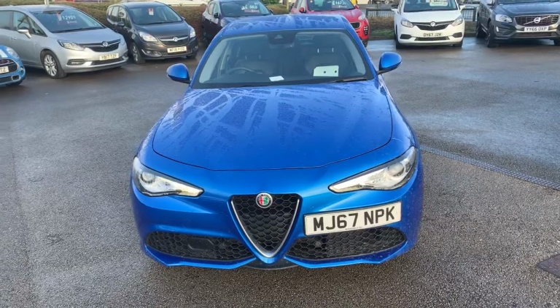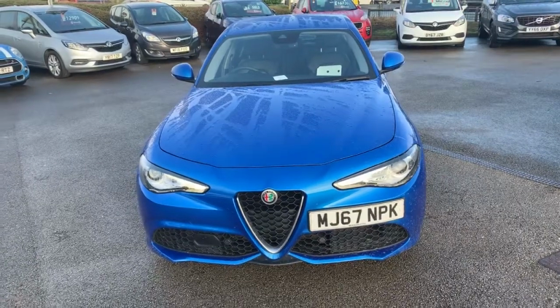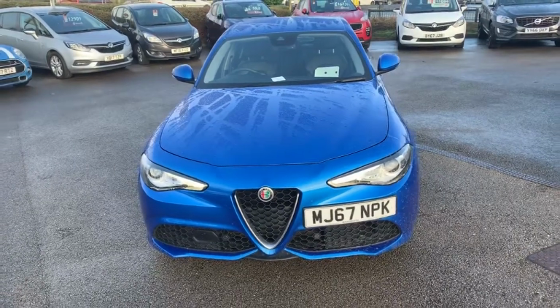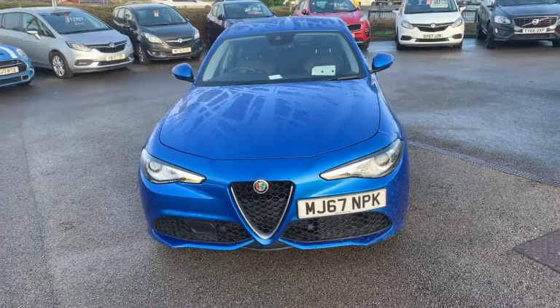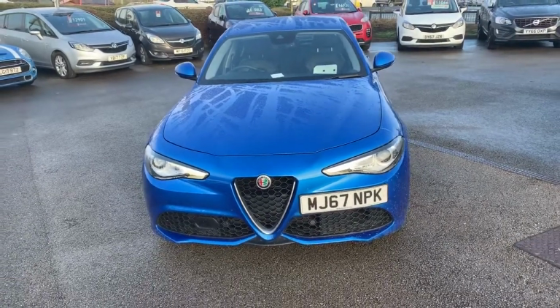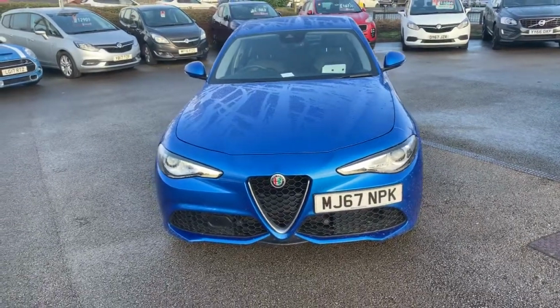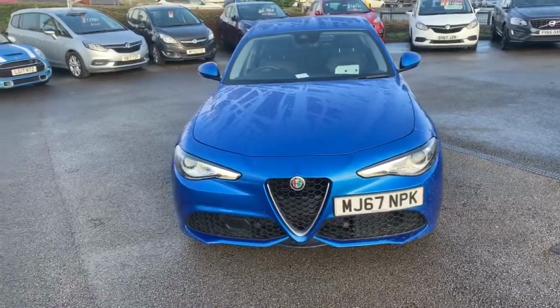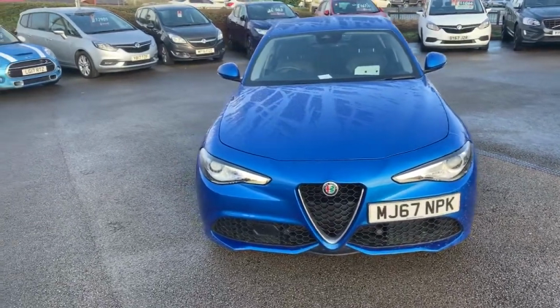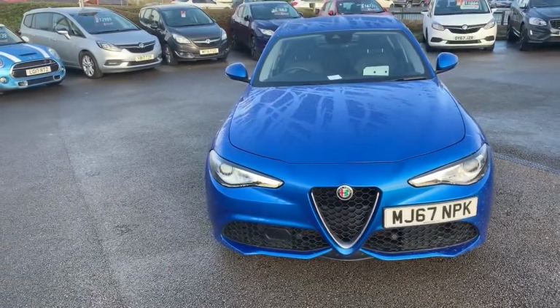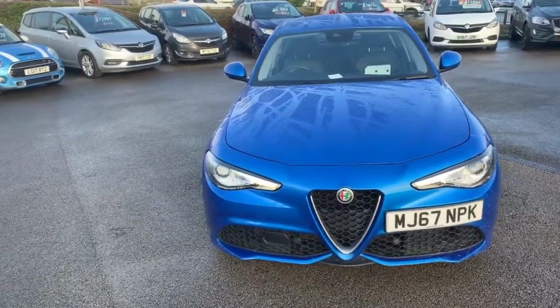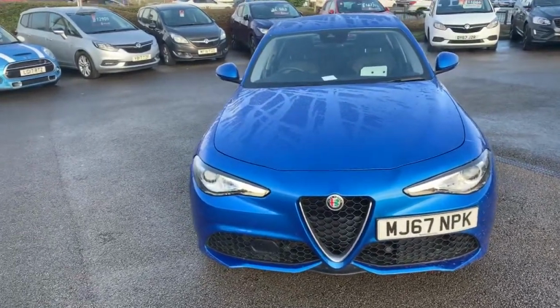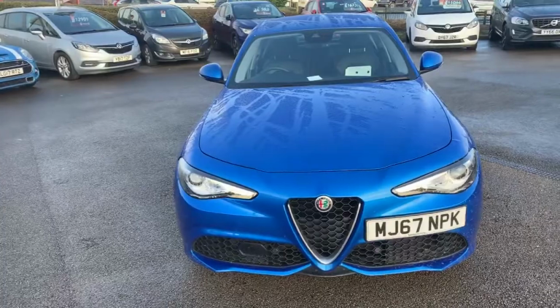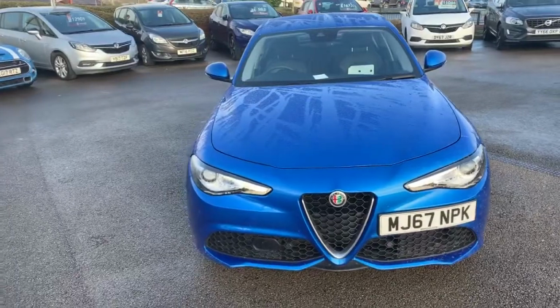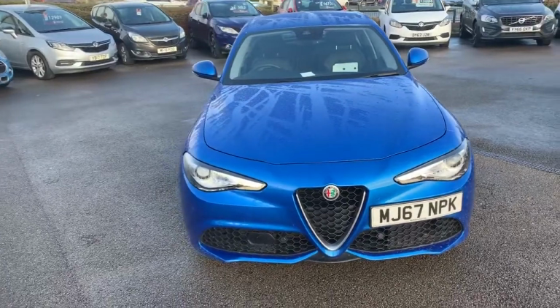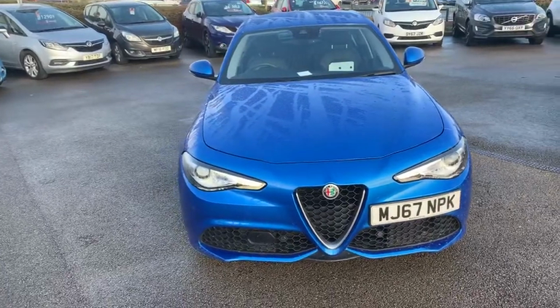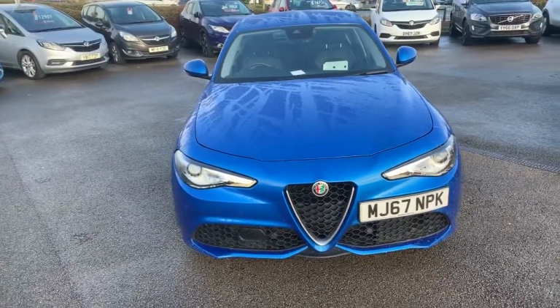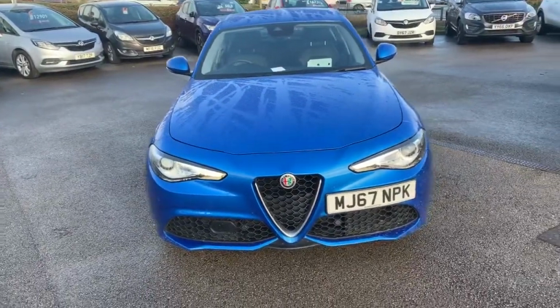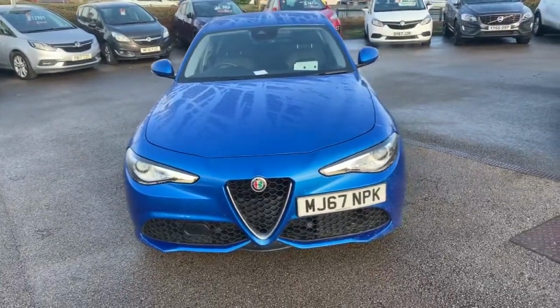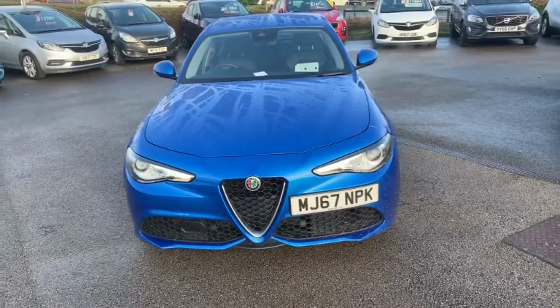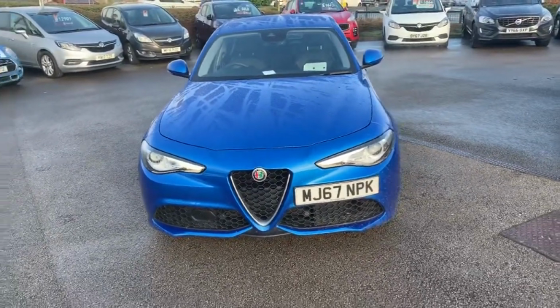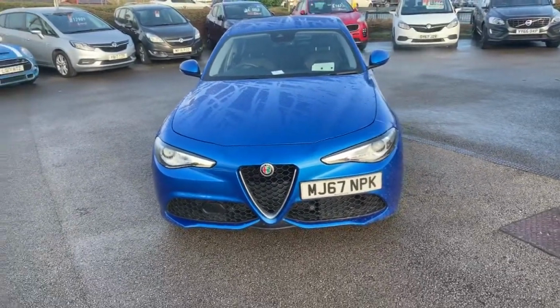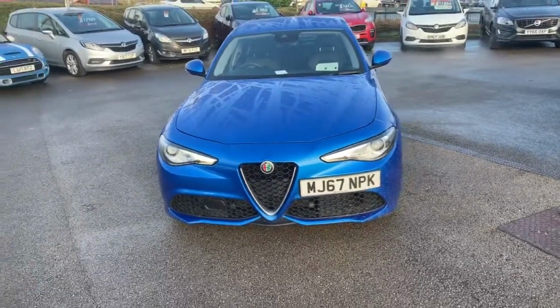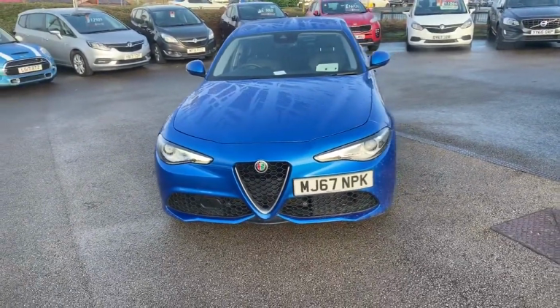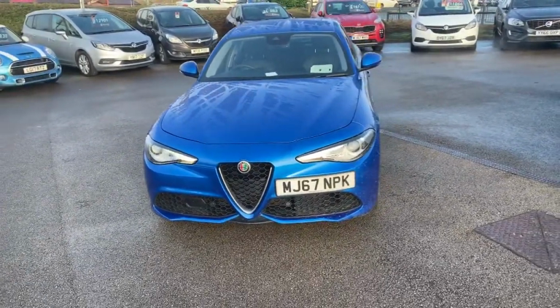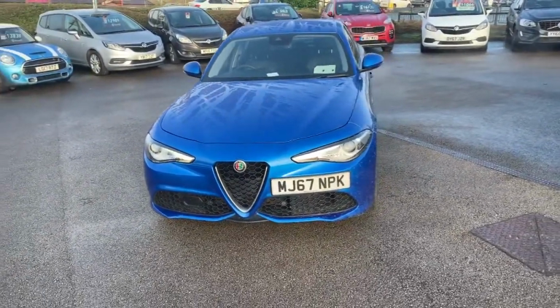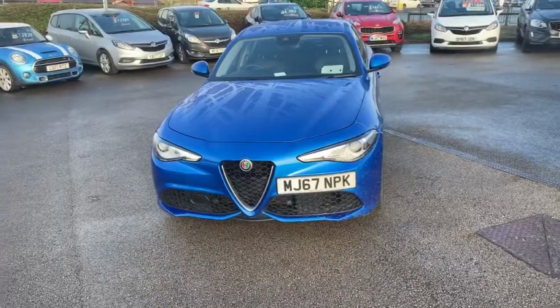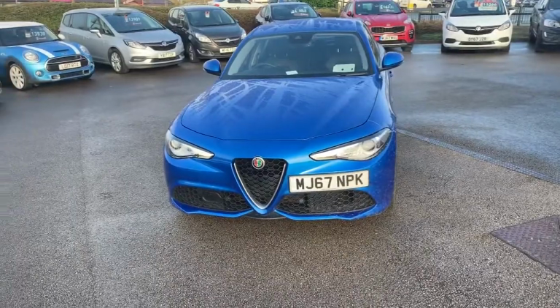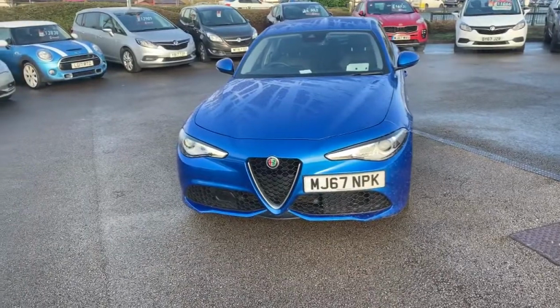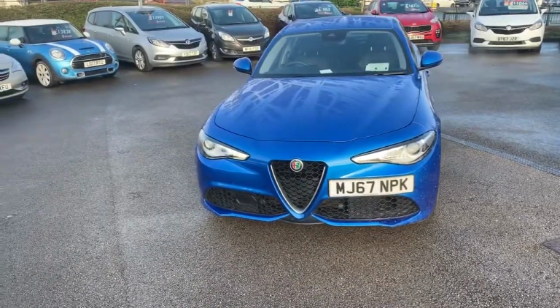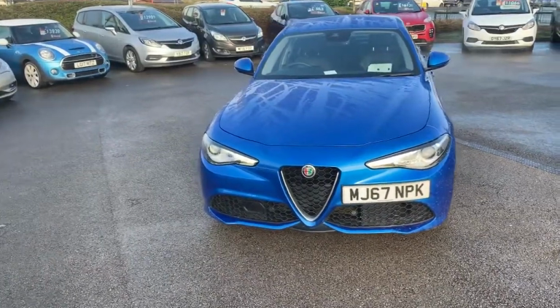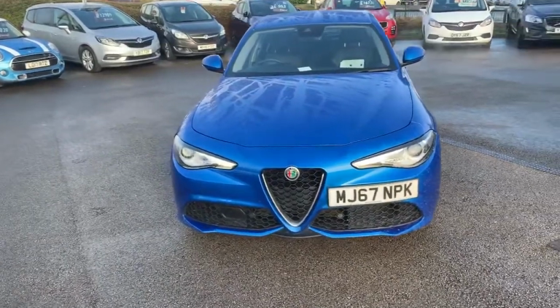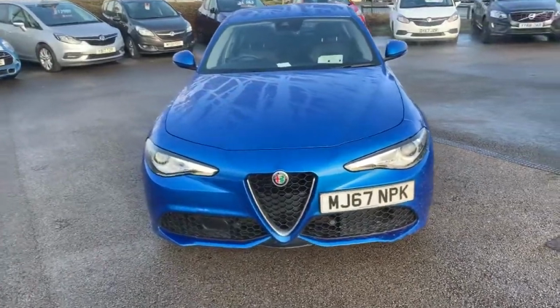Hi guys, welcome to today's video. We are at Pentagon Vauxhall in Oldham and today's vehicle for us is the Alfa Romeo Giulia. What we are going to do on this video is have a walk around the outside of the vehicle, highlight some features, and do the same for you on the inside.